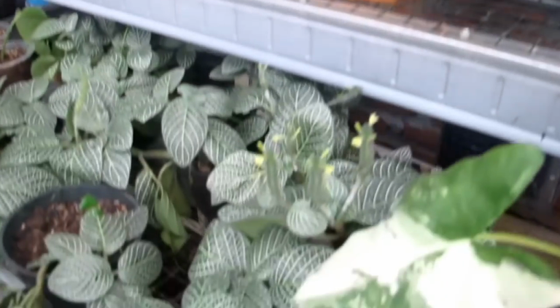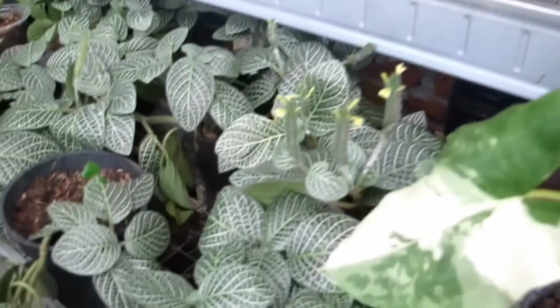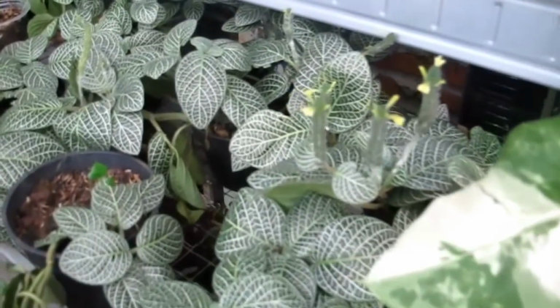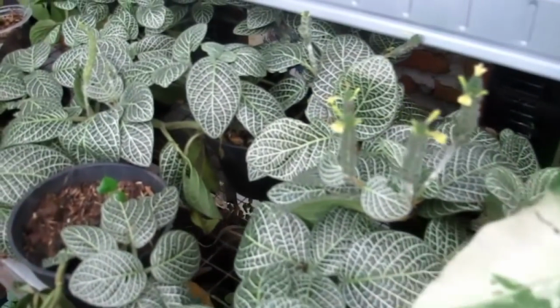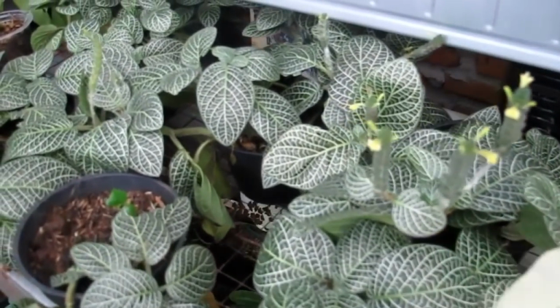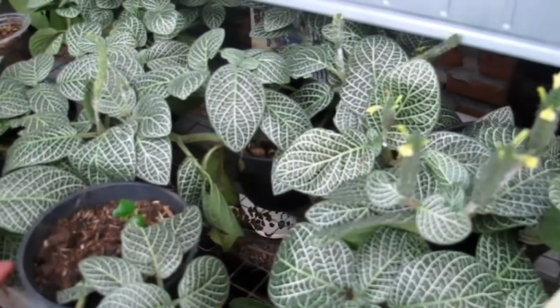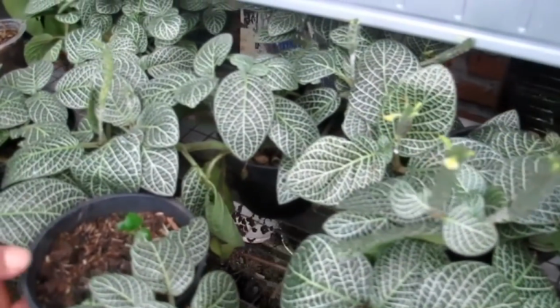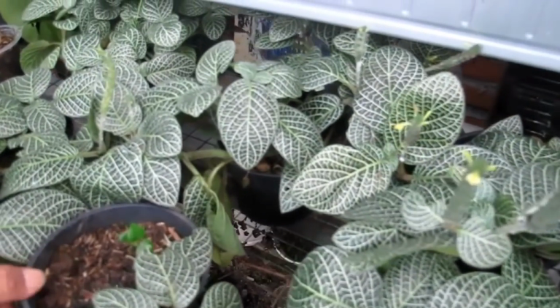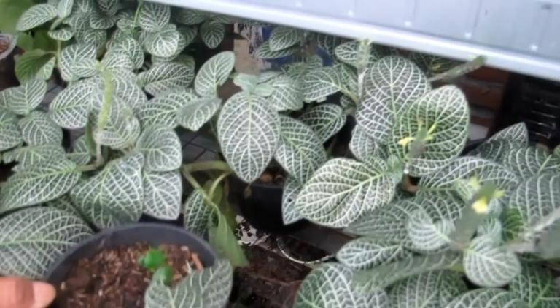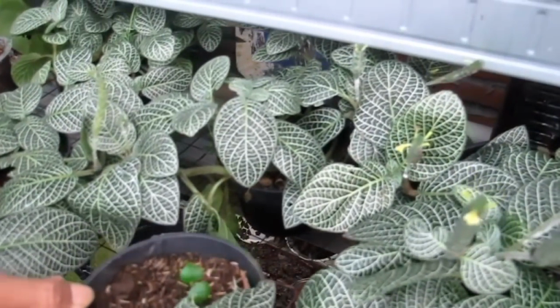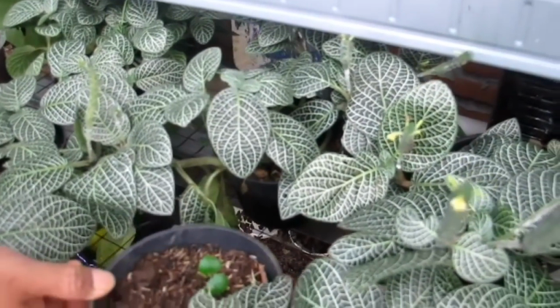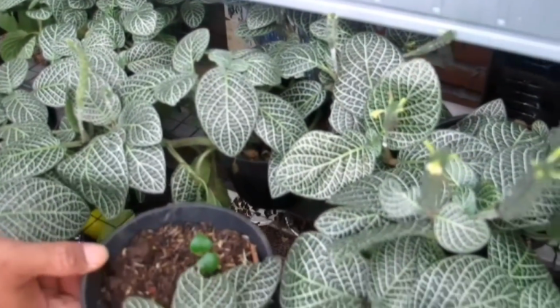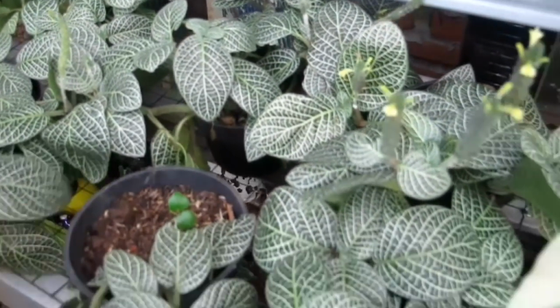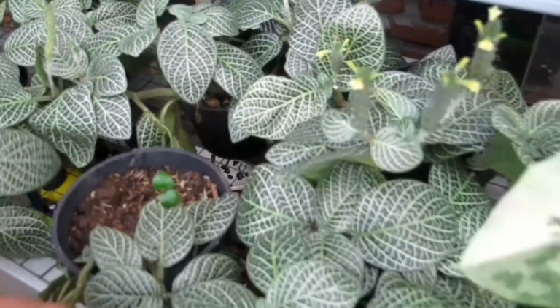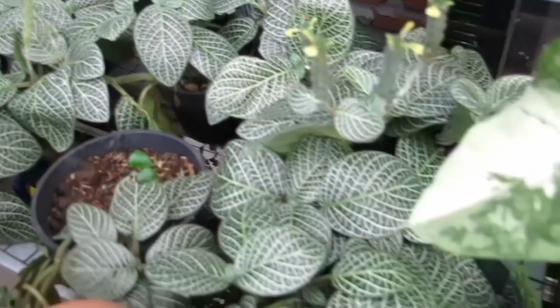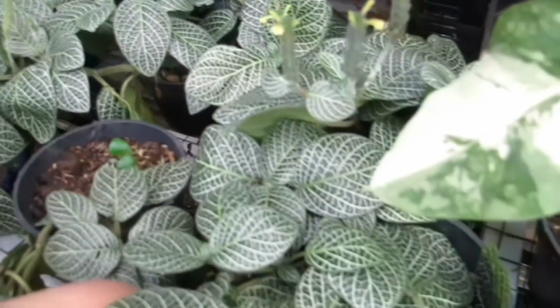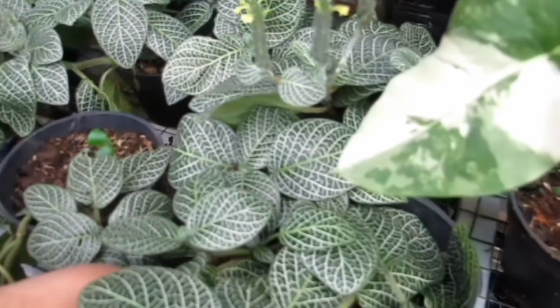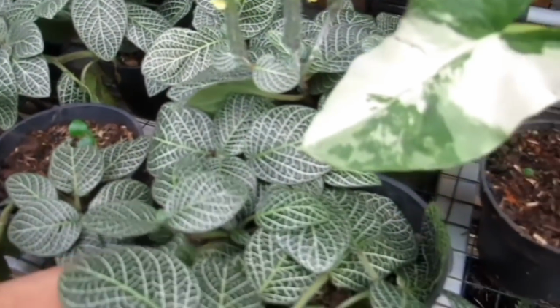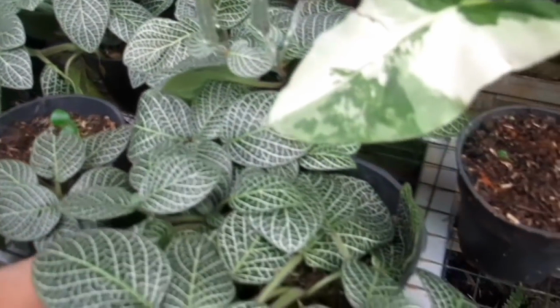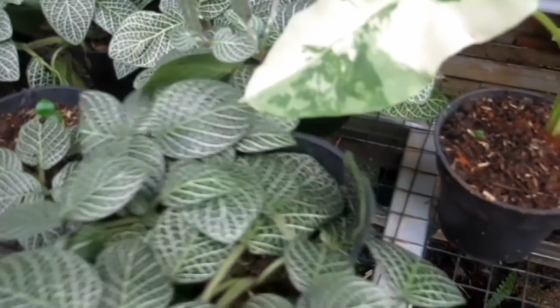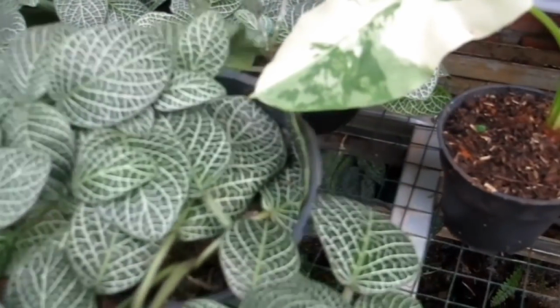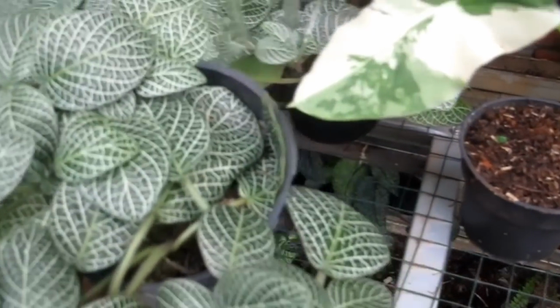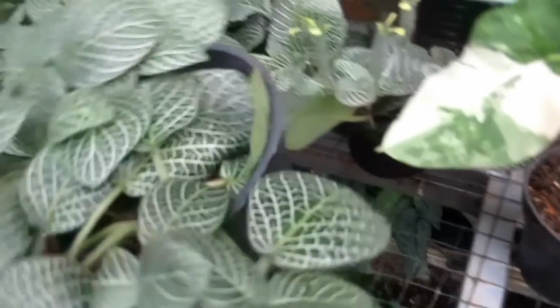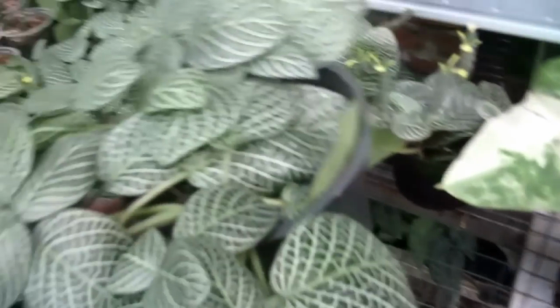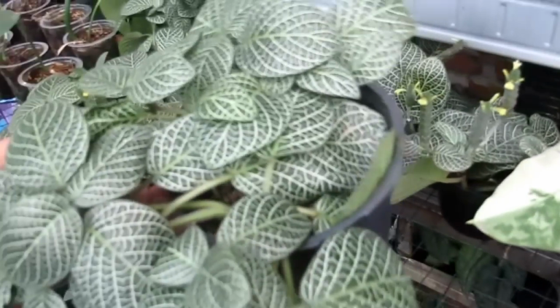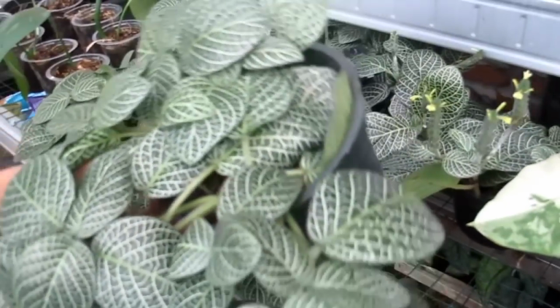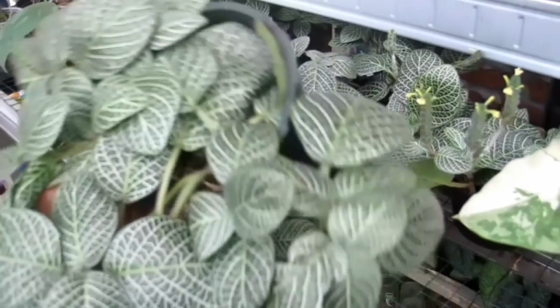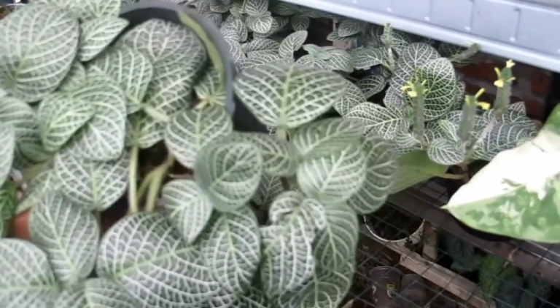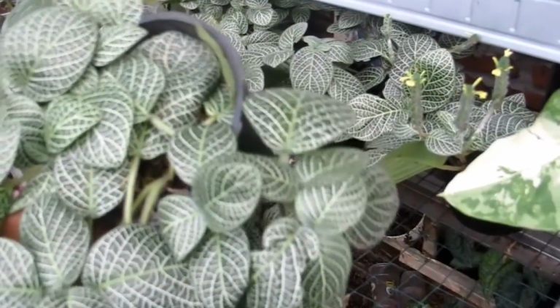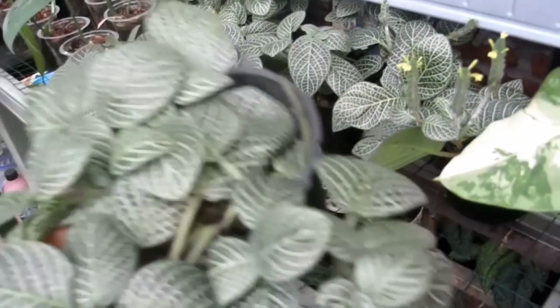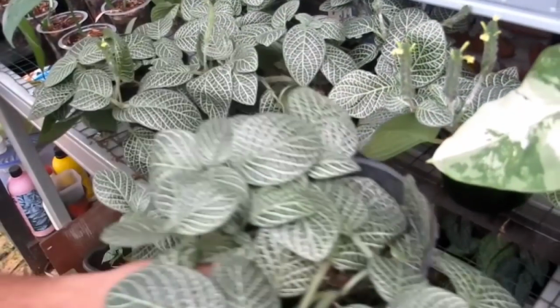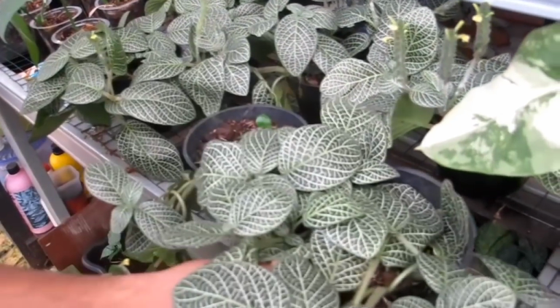Ini ada Pitonia — harganya Rp35.000-an. Sudah rimbun semua, siap dipajang.